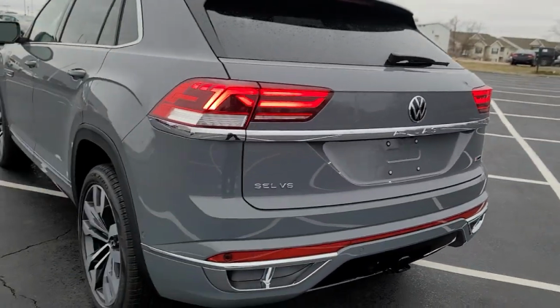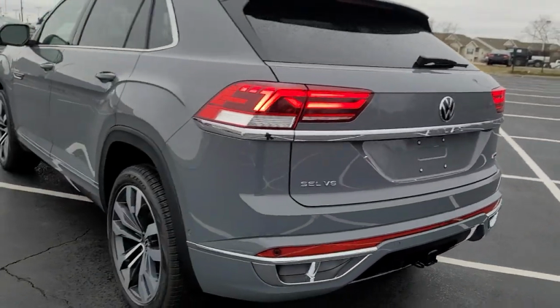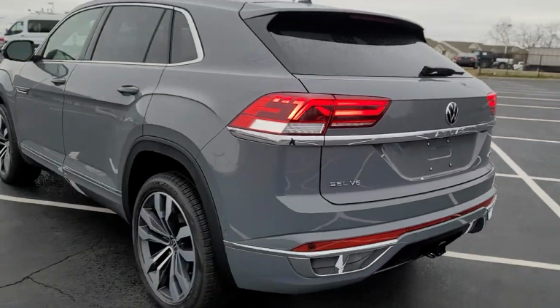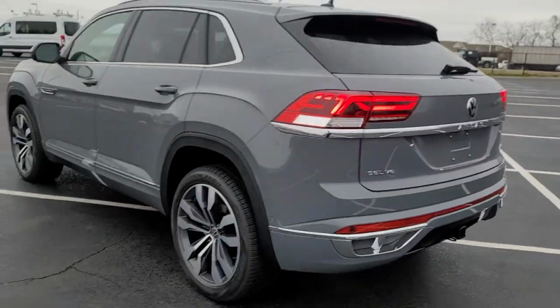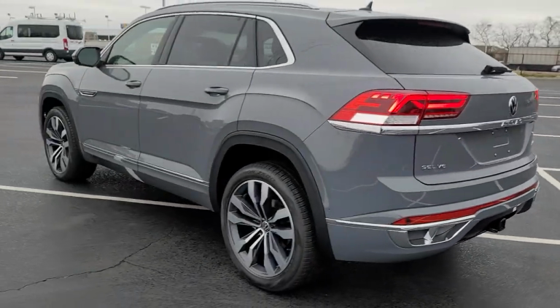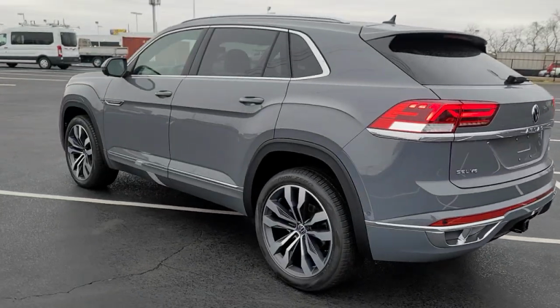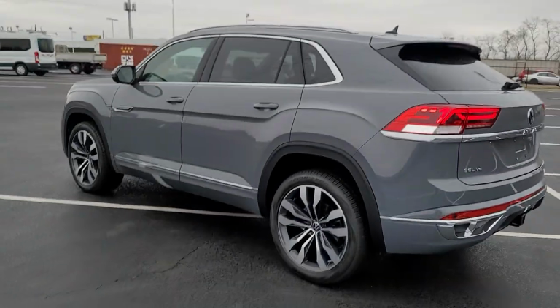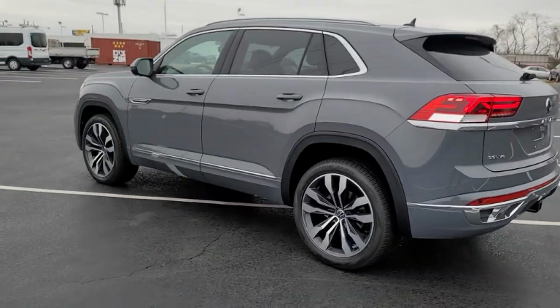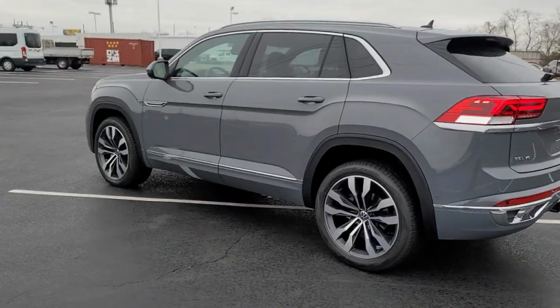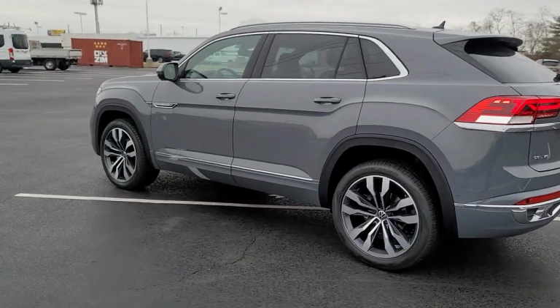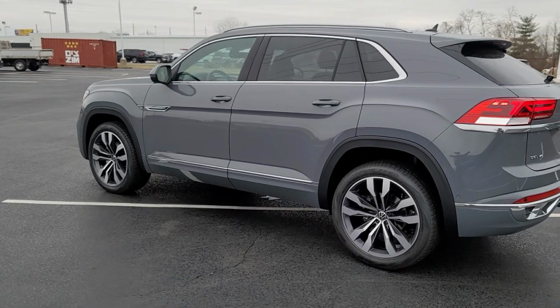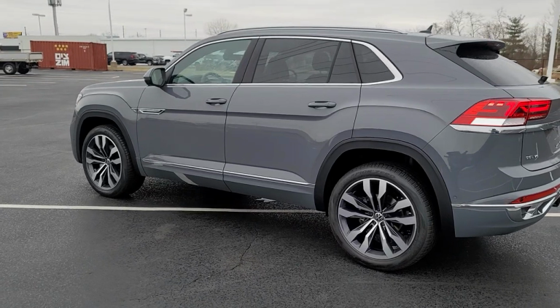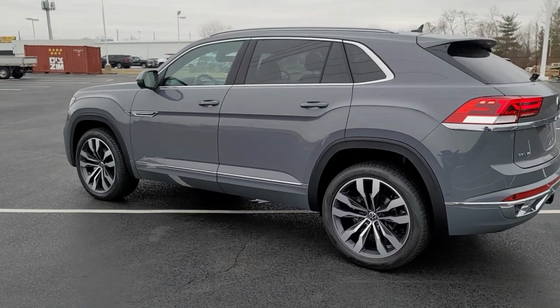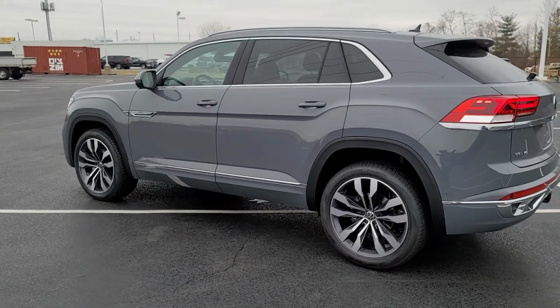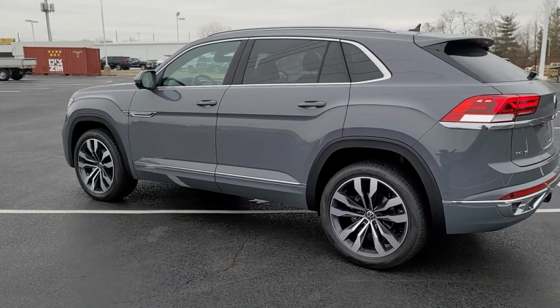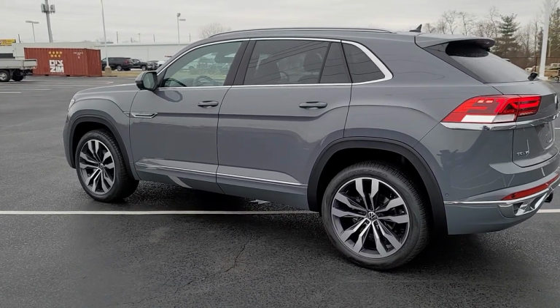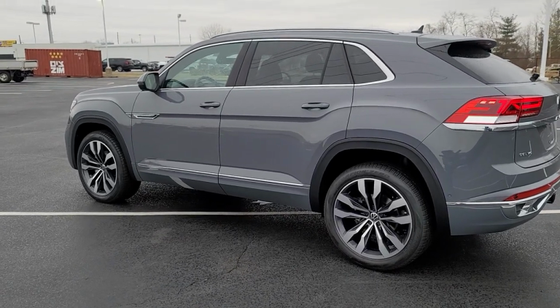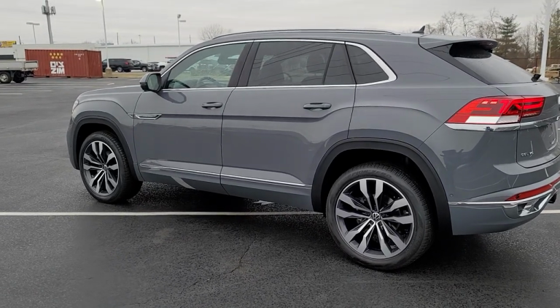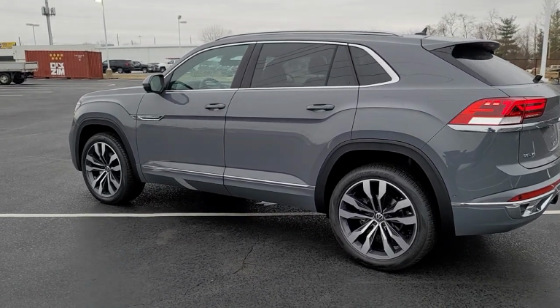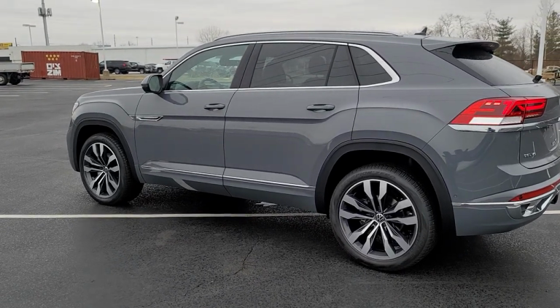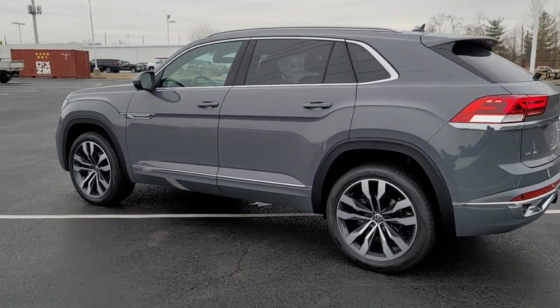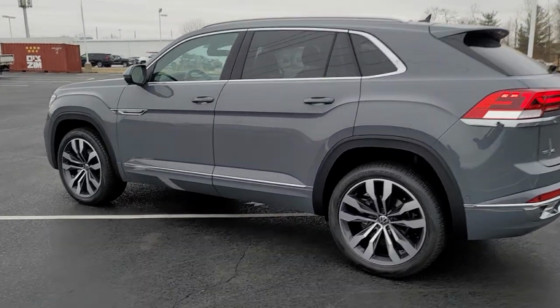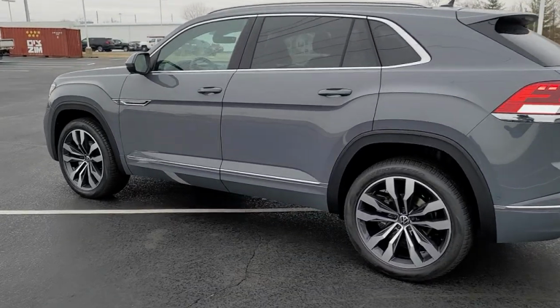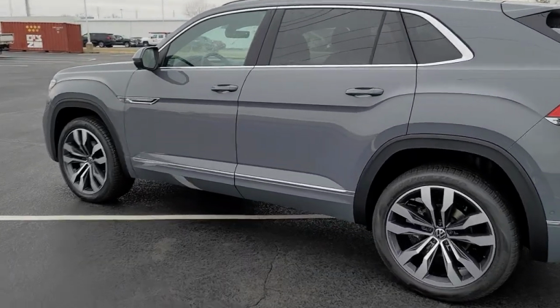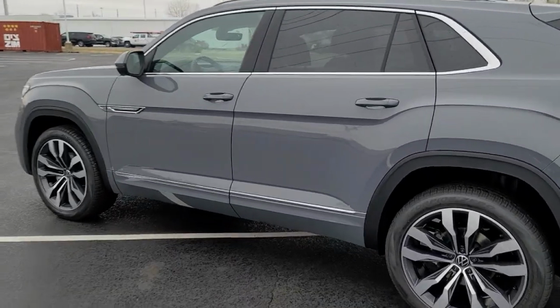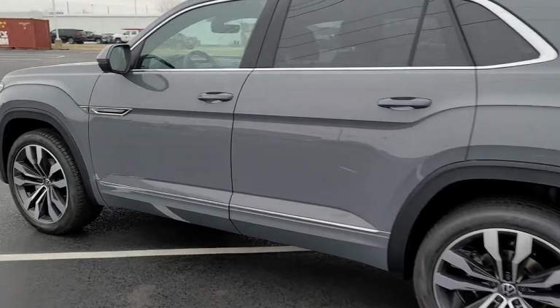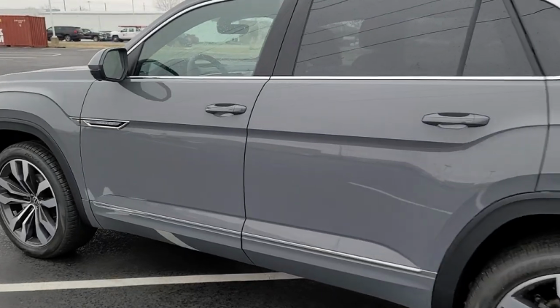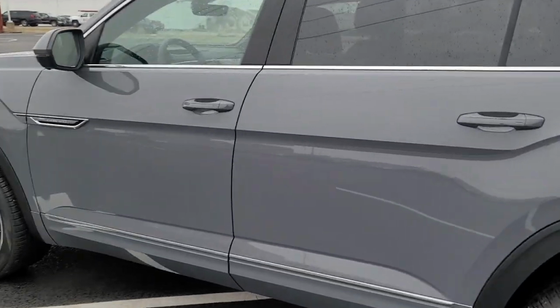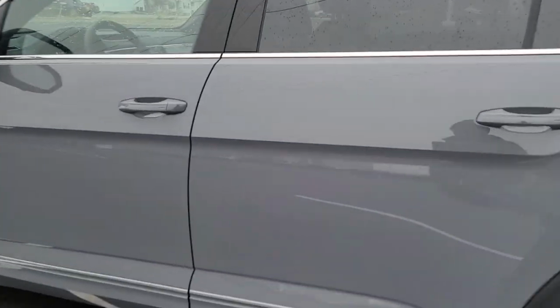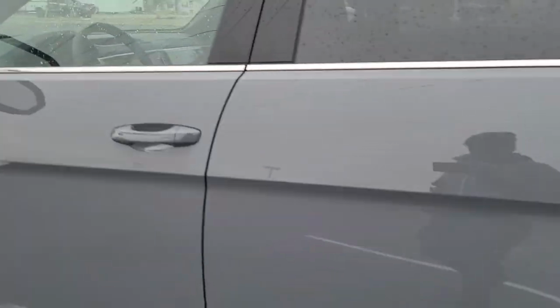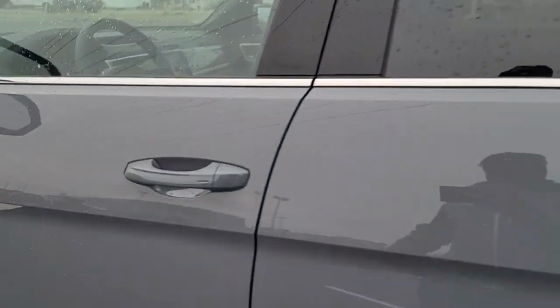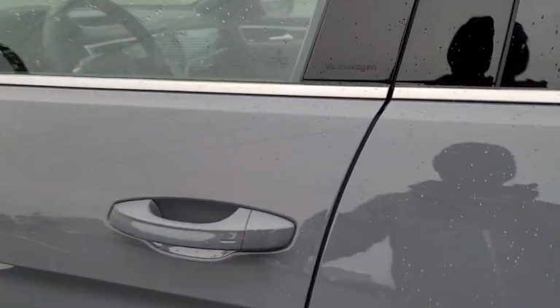Now look at those signature tail lights. It features keyless entry on all four doors, push-button start, adaptive cruise control, lane assist, and many more features. Let's take a look inside.